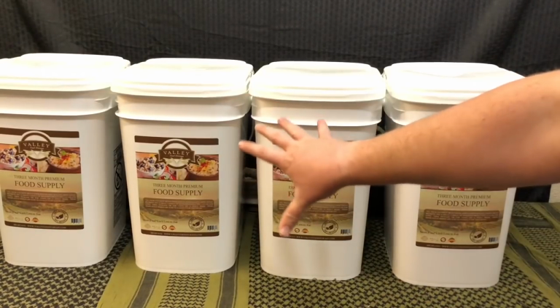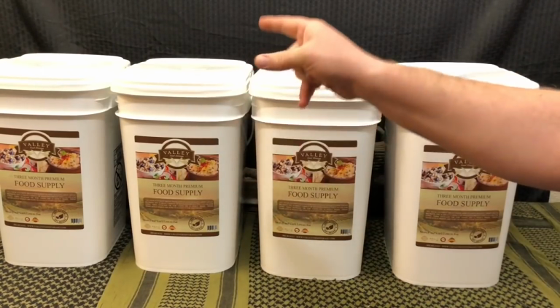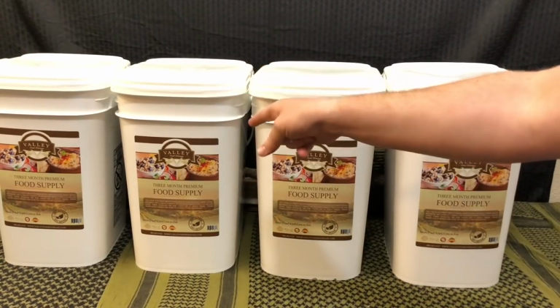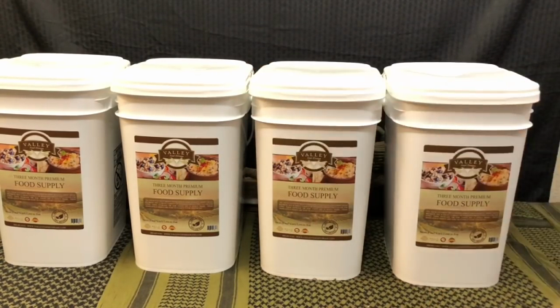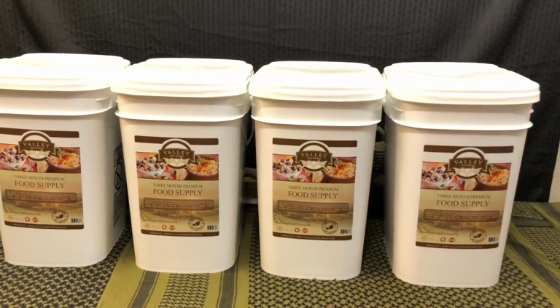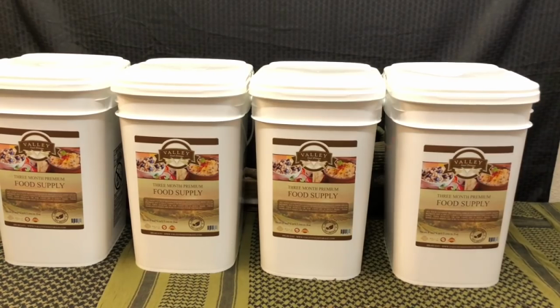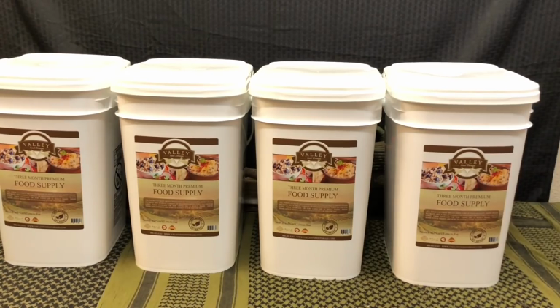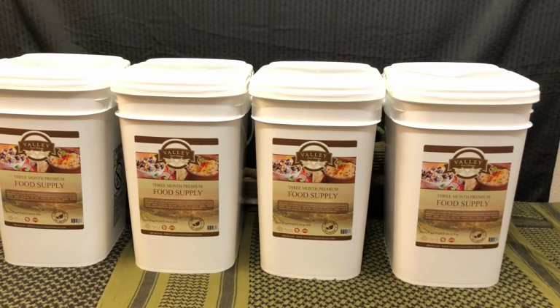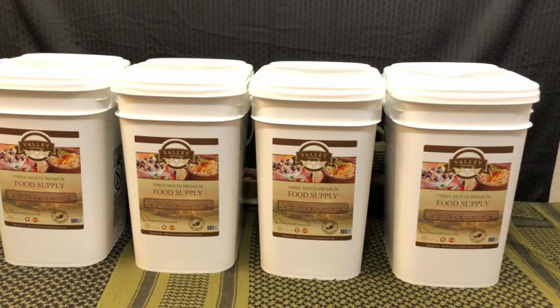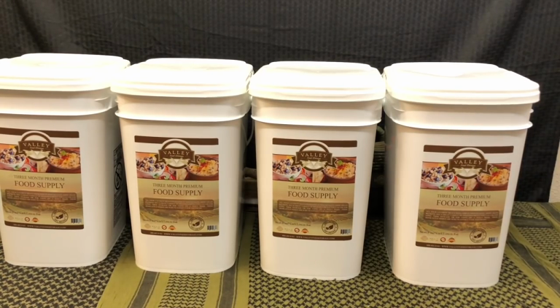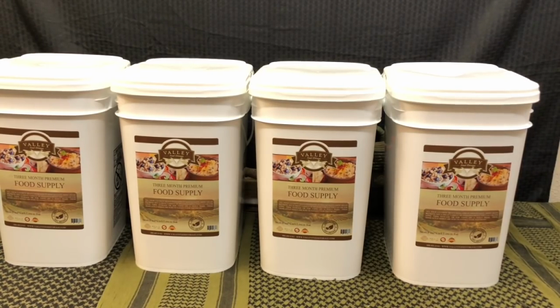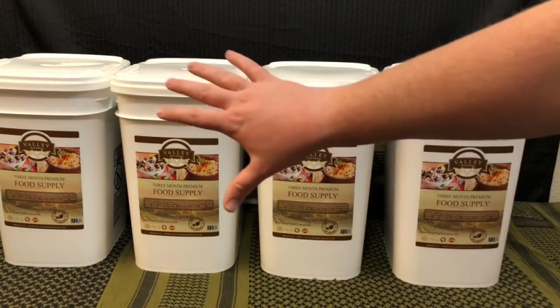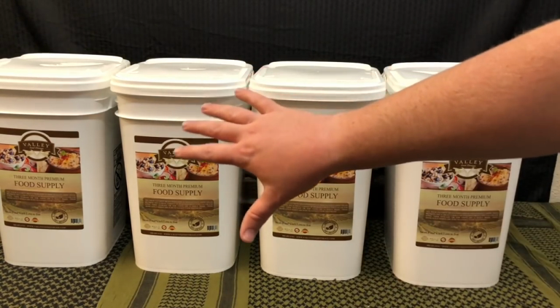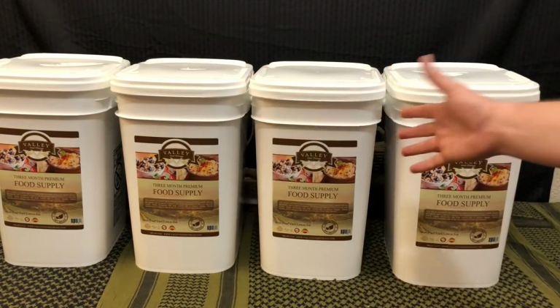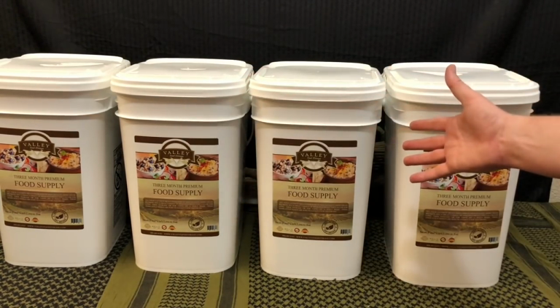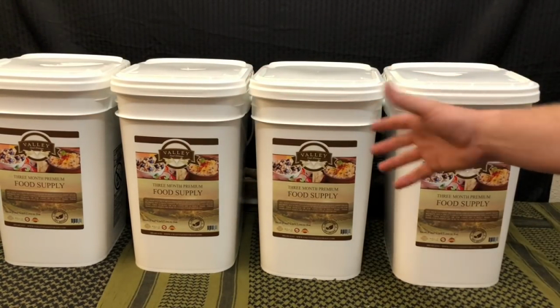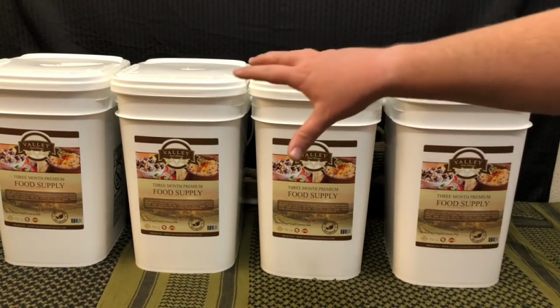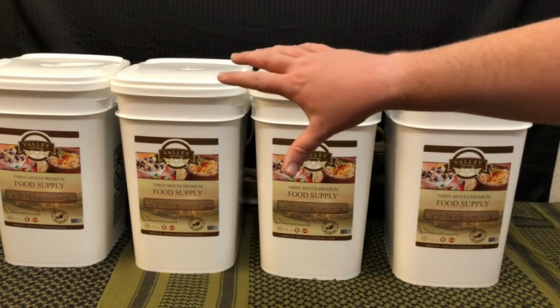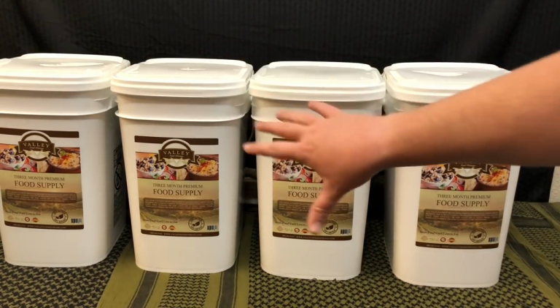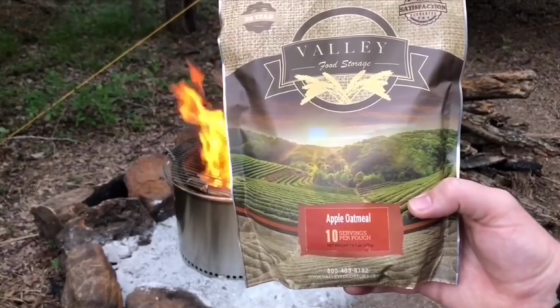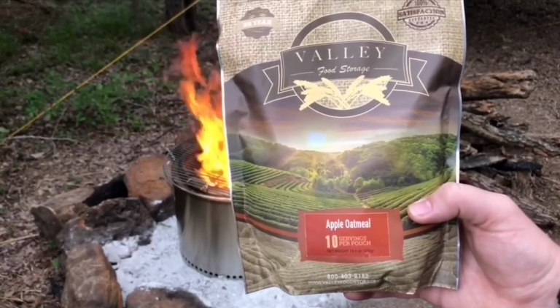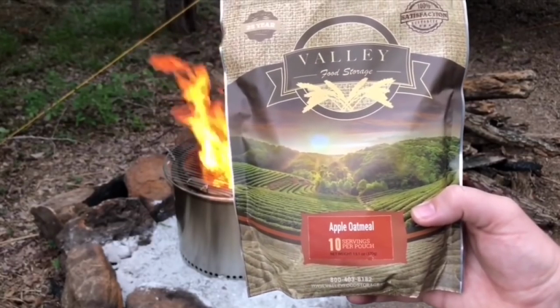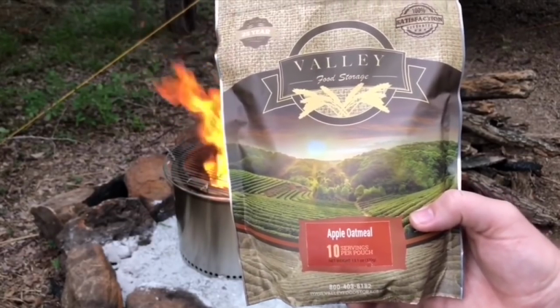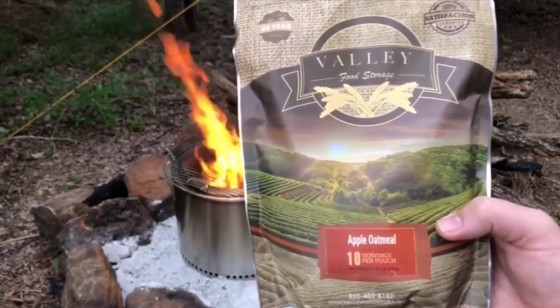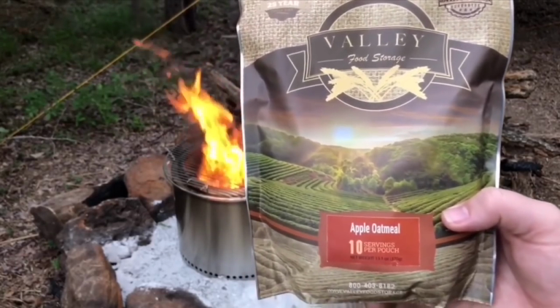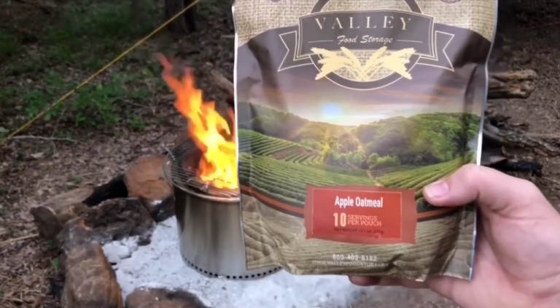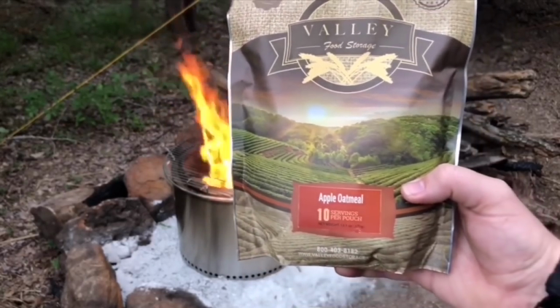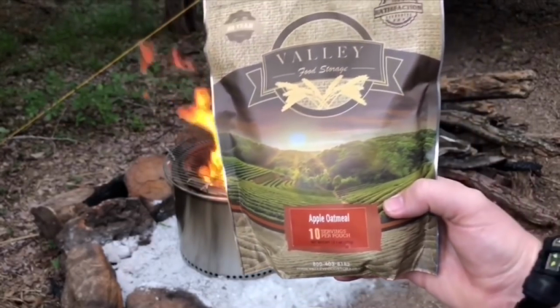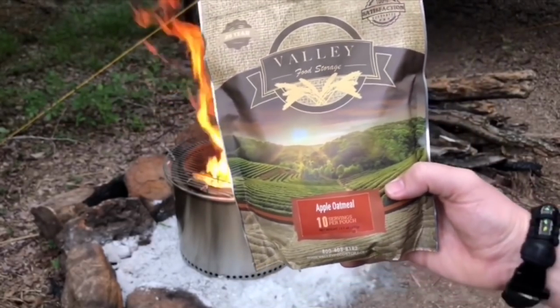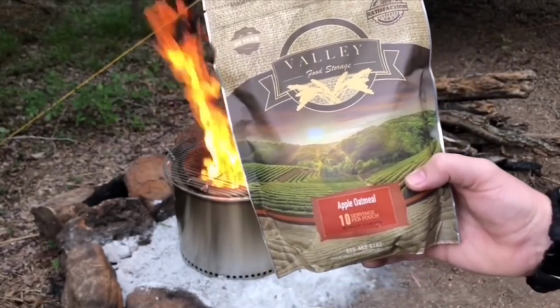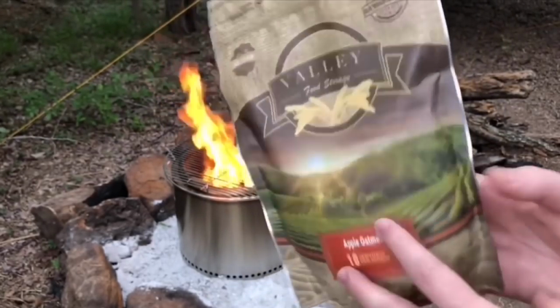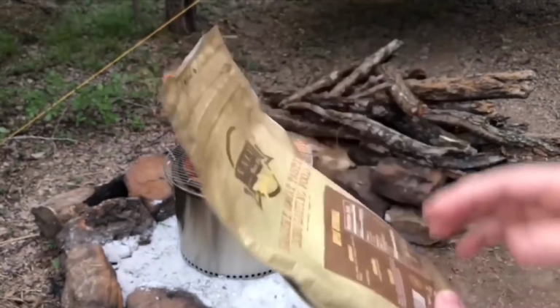There we go — we have our actual food storage from Valley Food Storage. For anybody who watches our channel regularly, you'll be familiar with Valley Food Storage because you've seen them on our channel and in our PrepperCon videos.